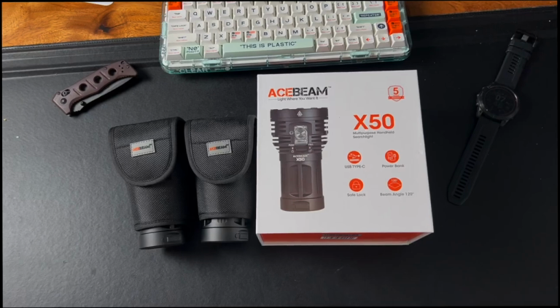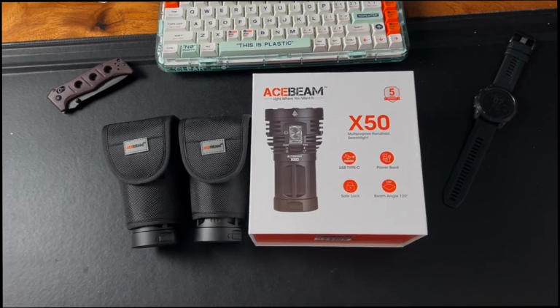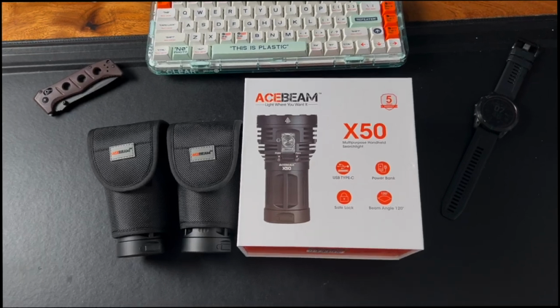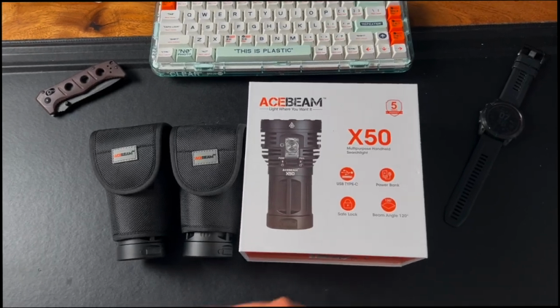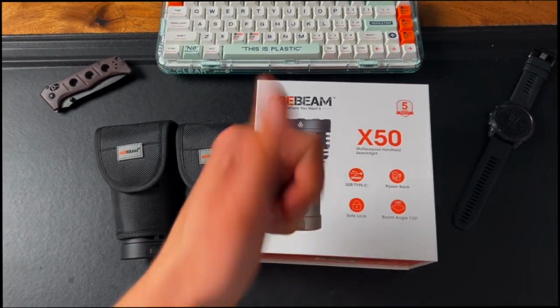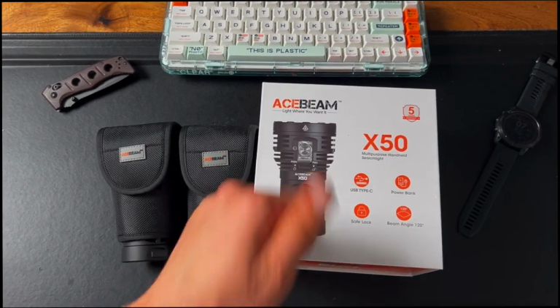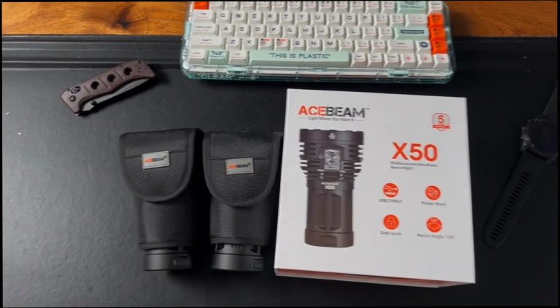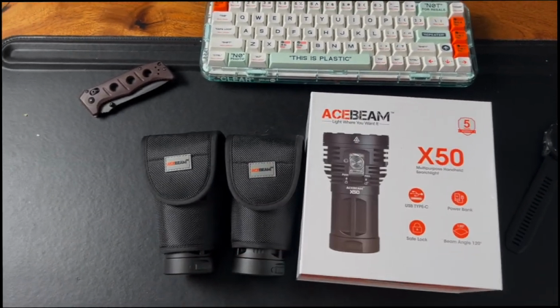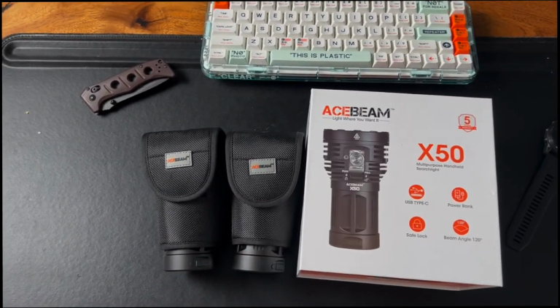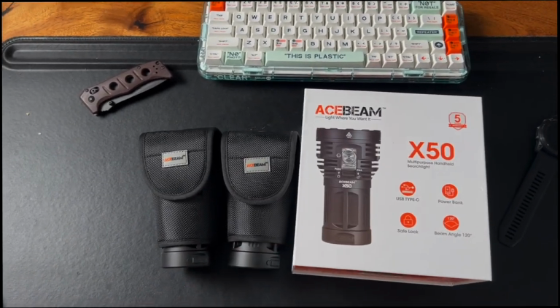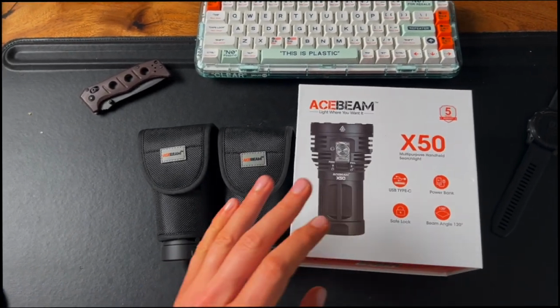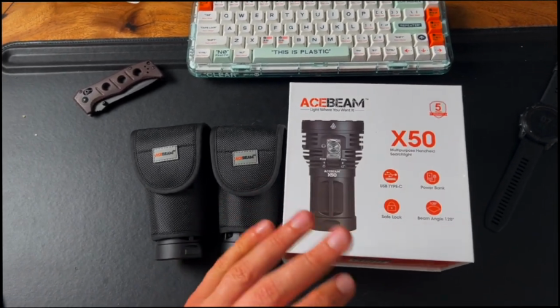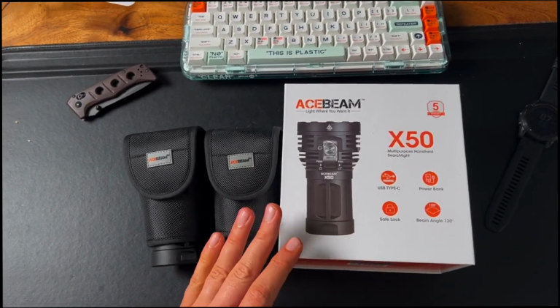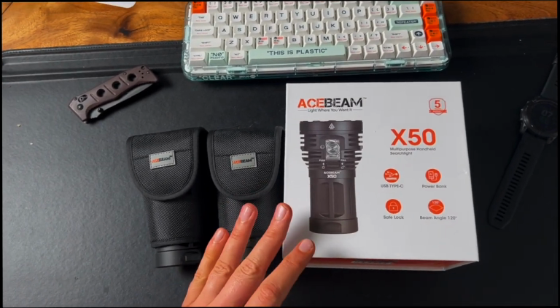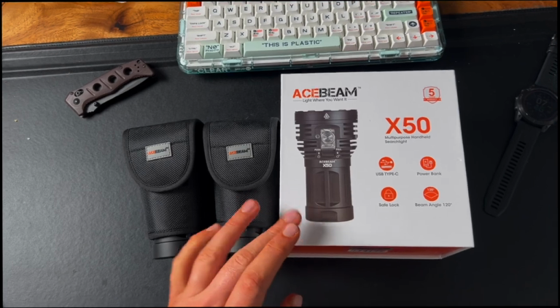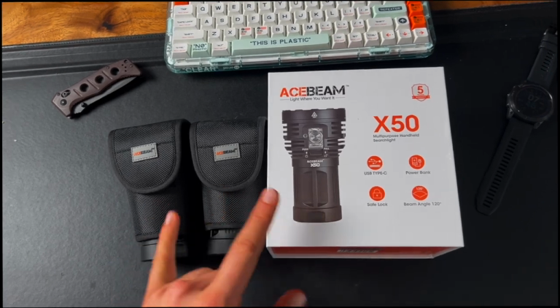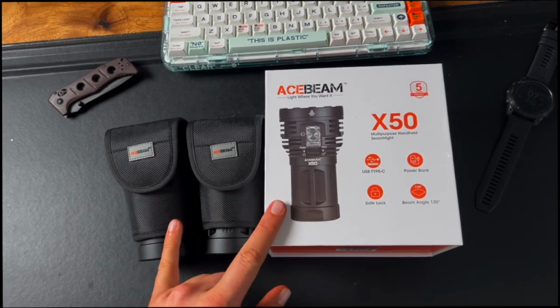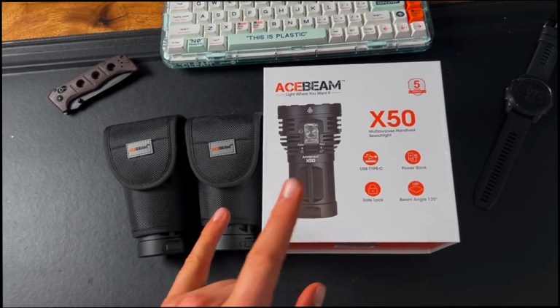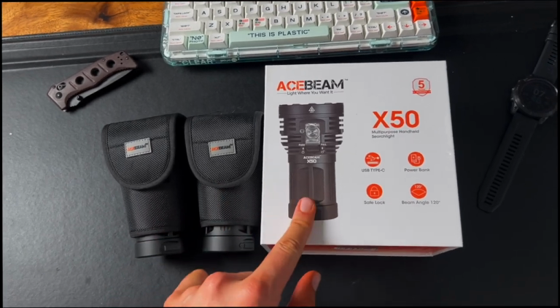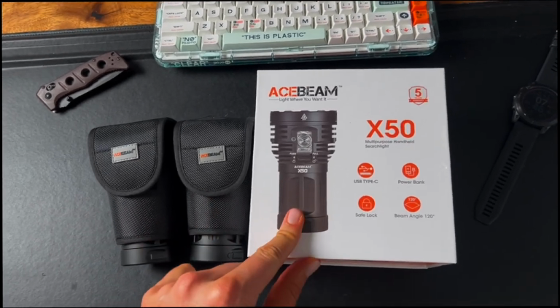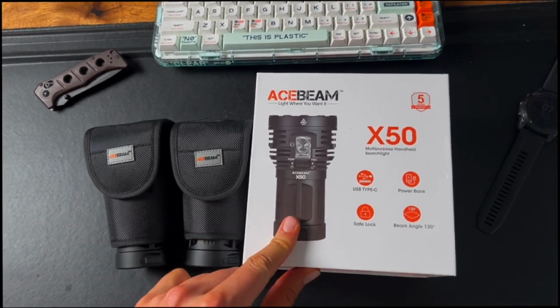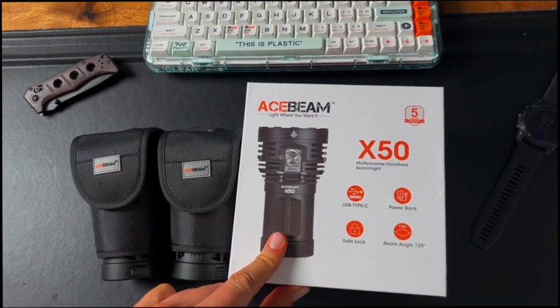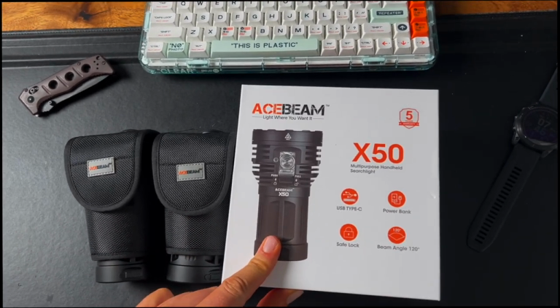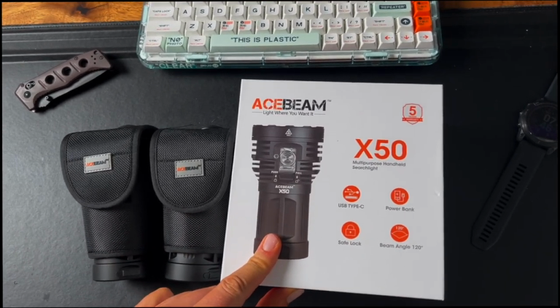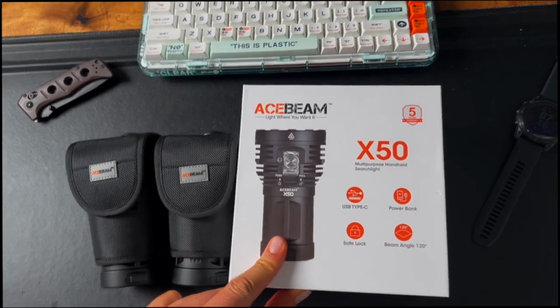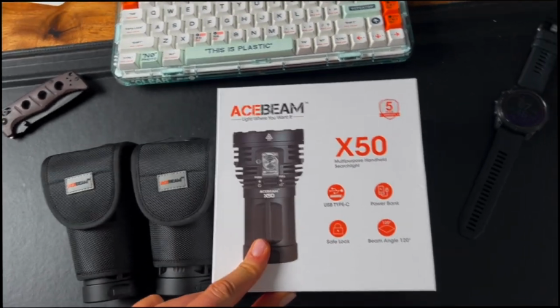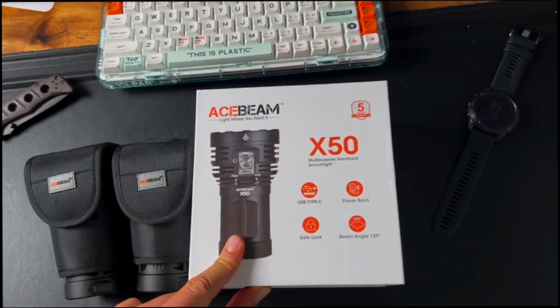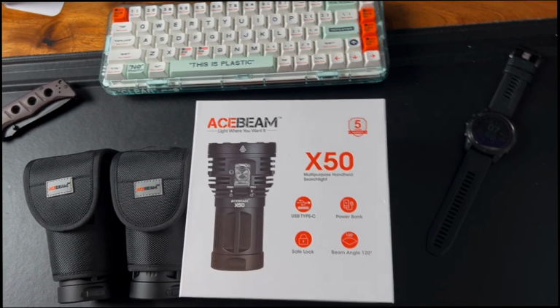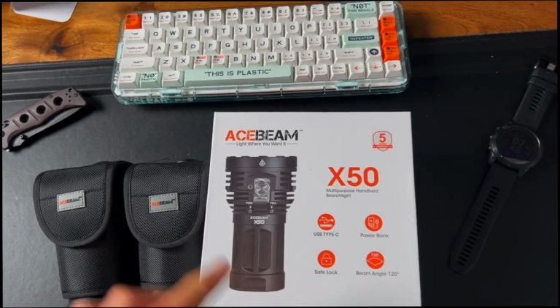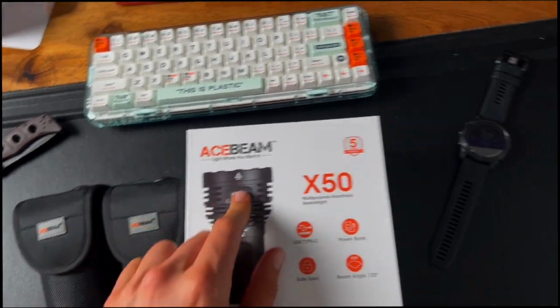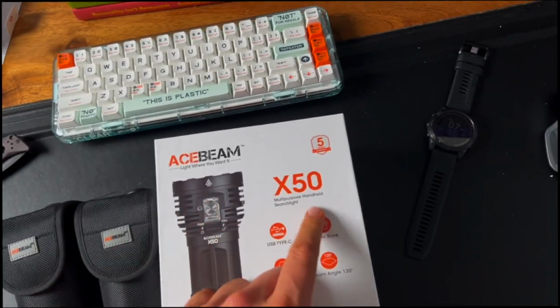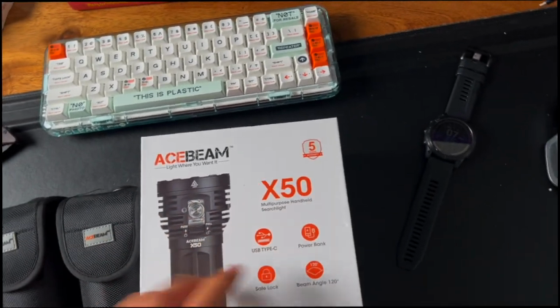What's up guys, Bo from Going Gear, how you guys doing? We have an awesome flashlight test at the end of this, but I just want to do a quick unboxing for you guys of the Acebeam X50.